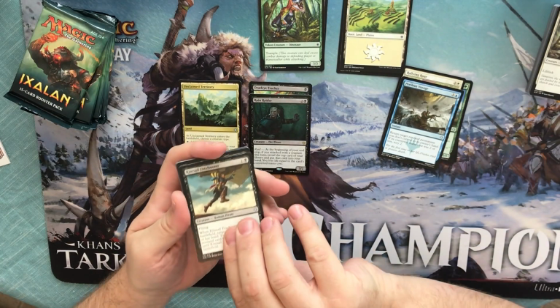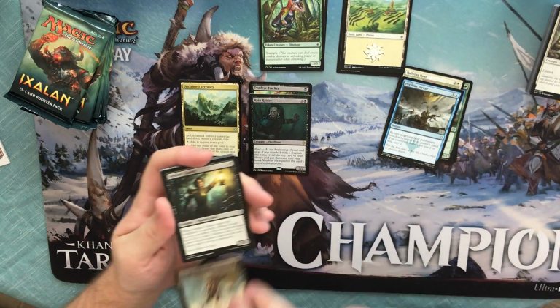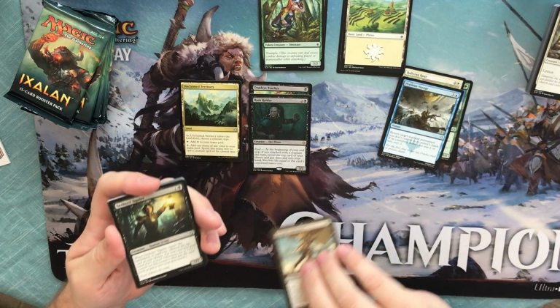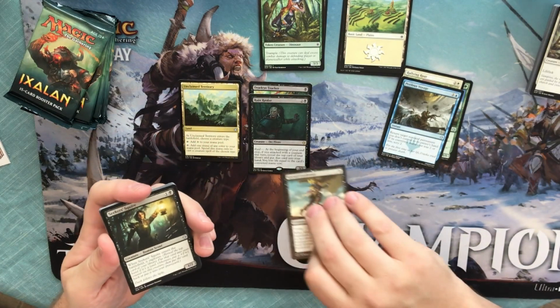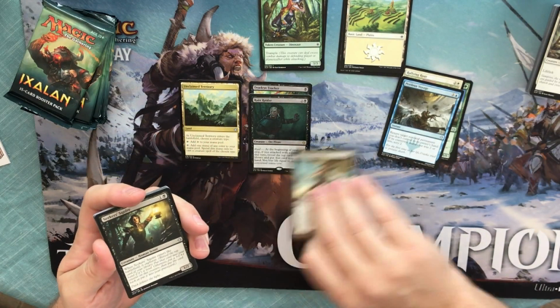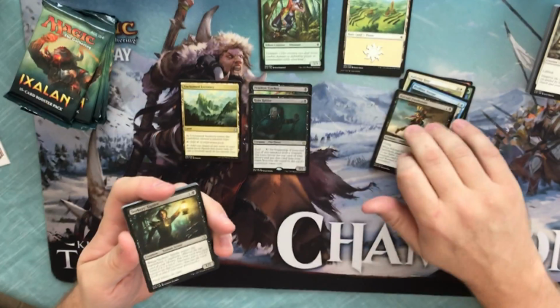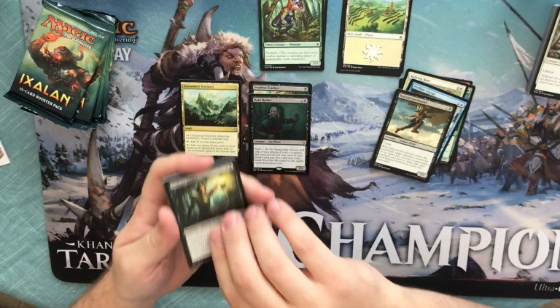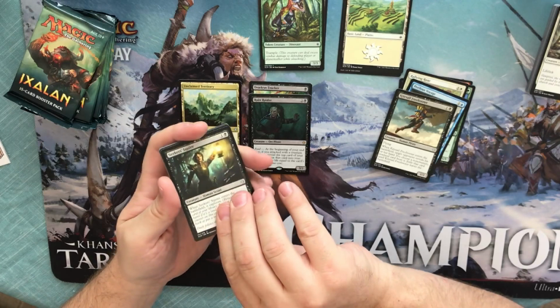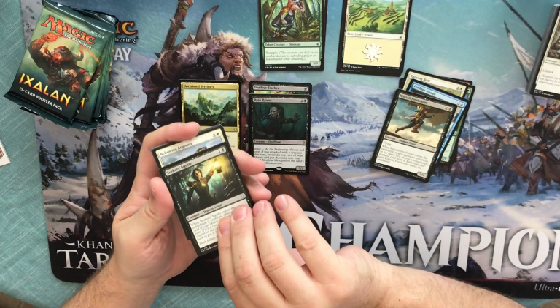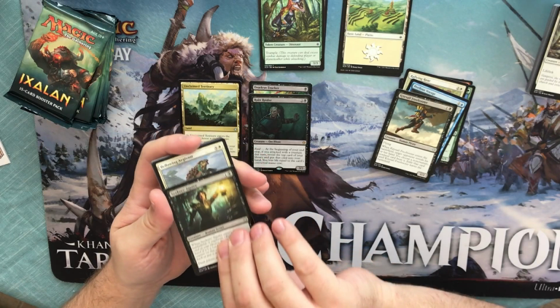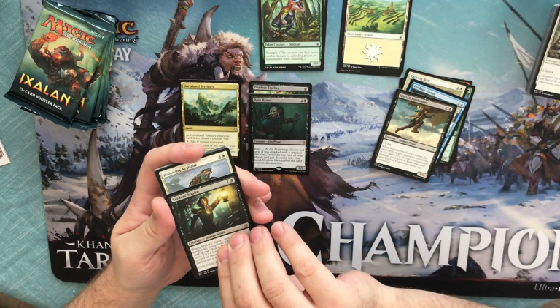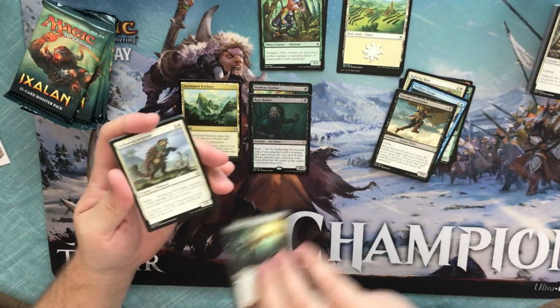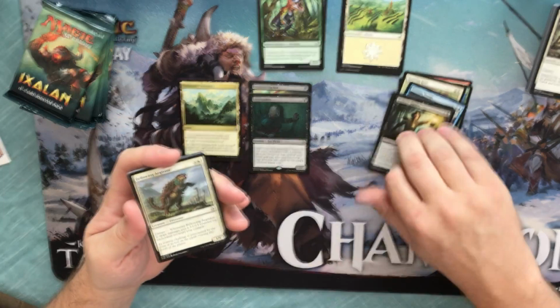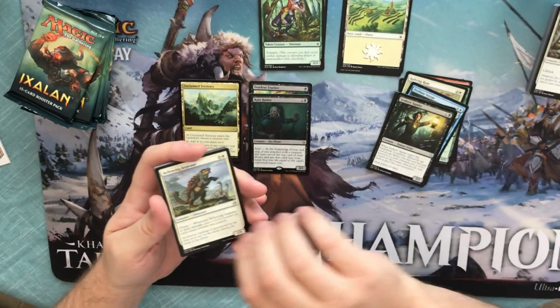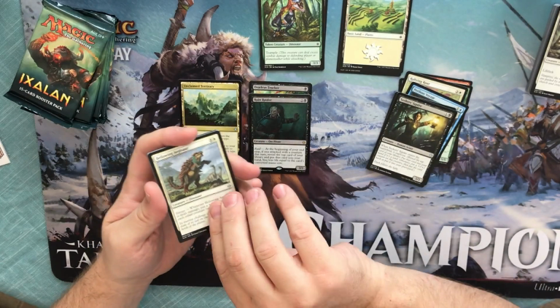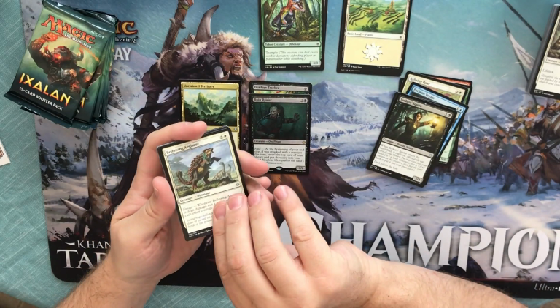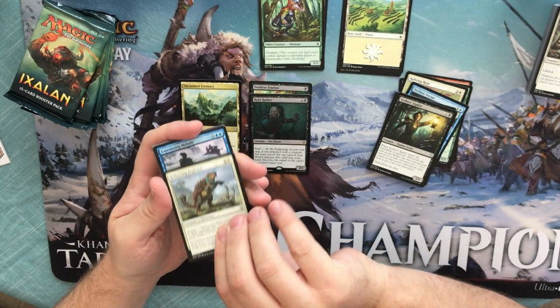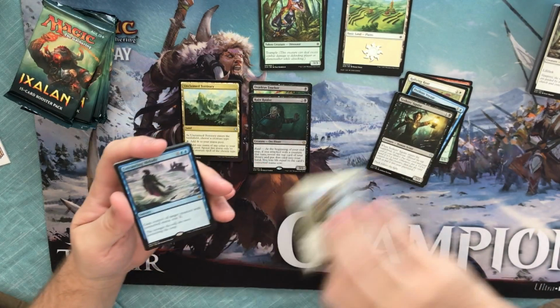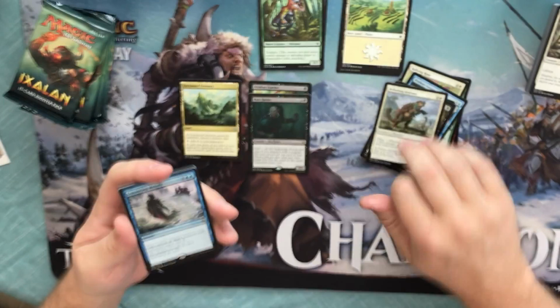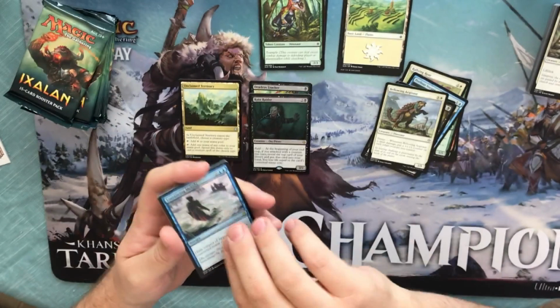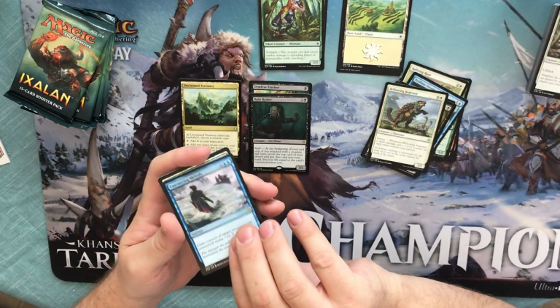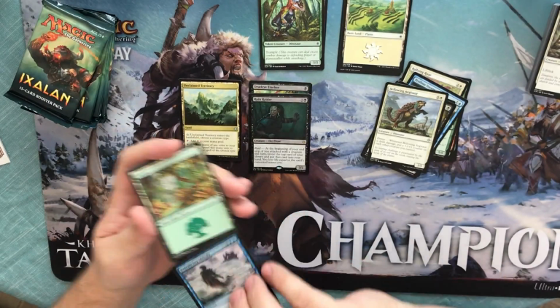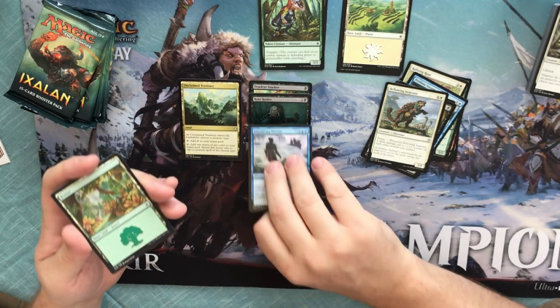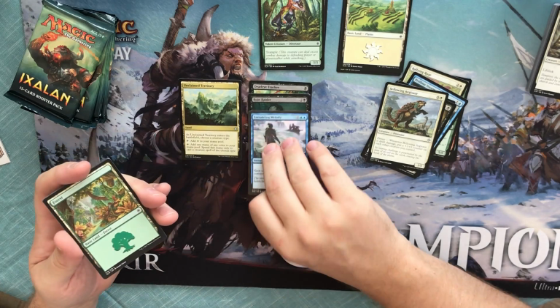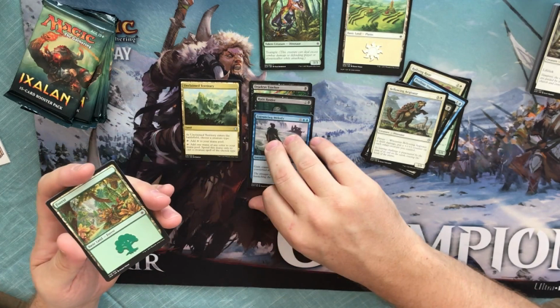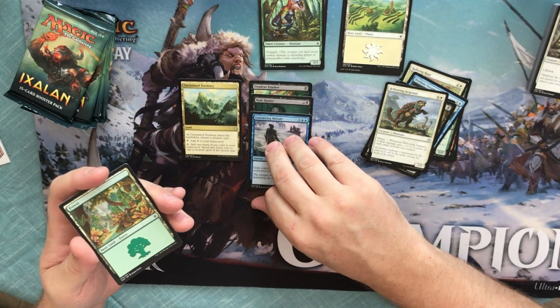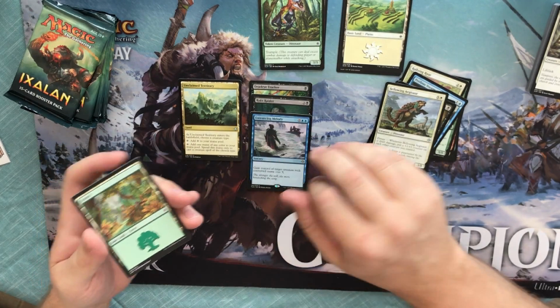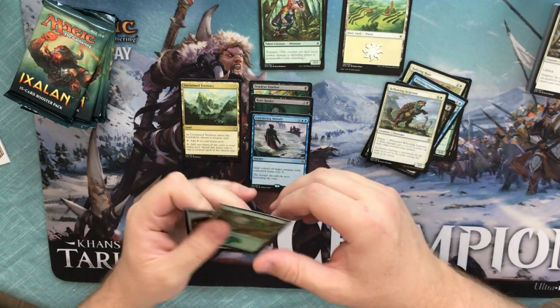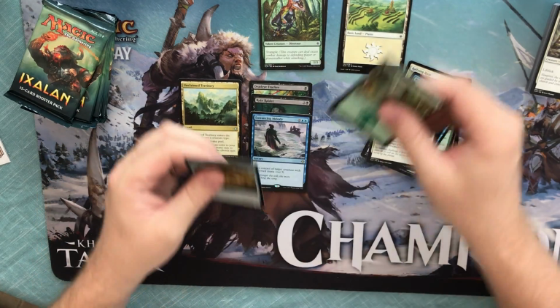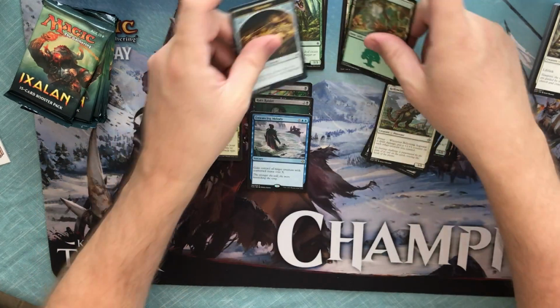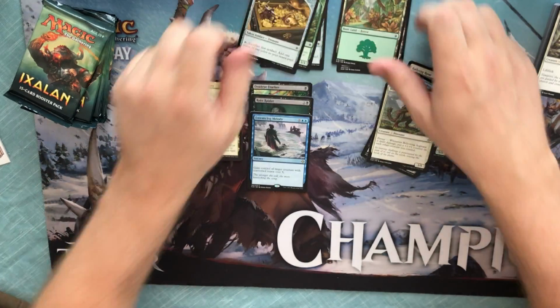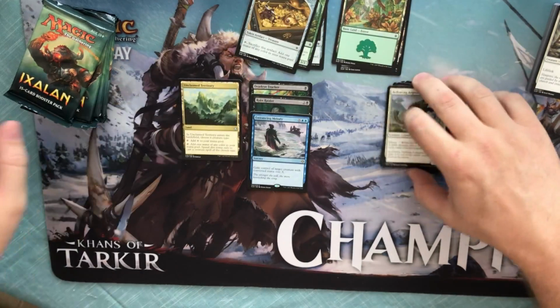Kitesail Freebooter, Seeker's Squire, Billowing Sail, and then Entrancing Melody as the rare. Not very entrancing at all.